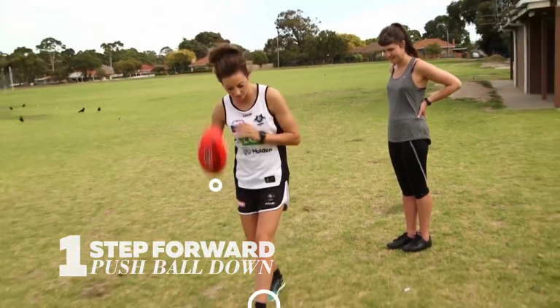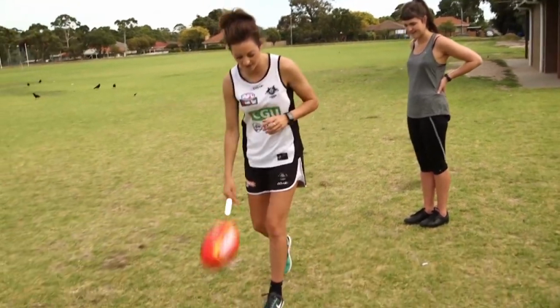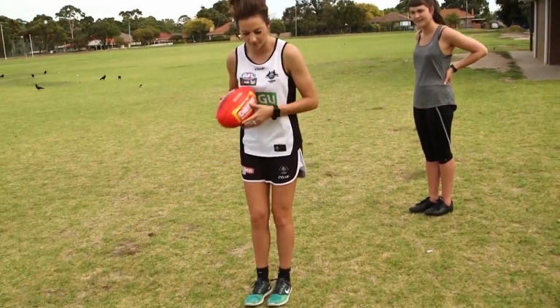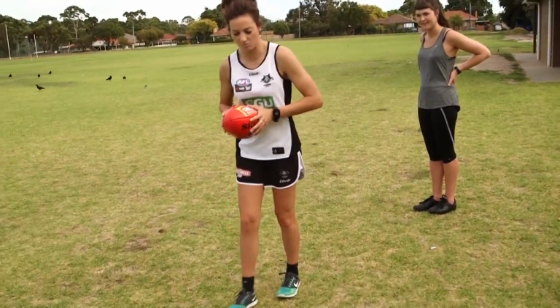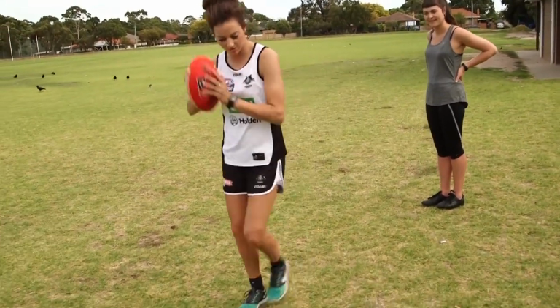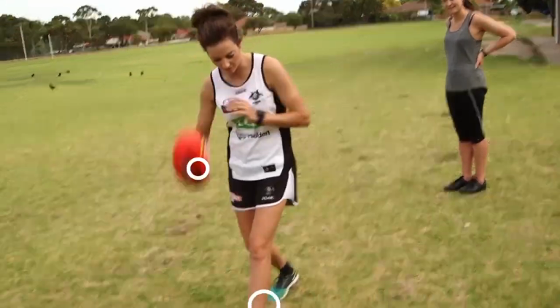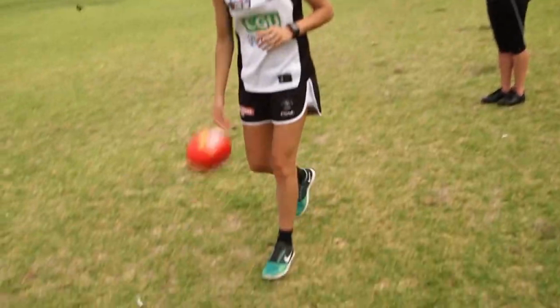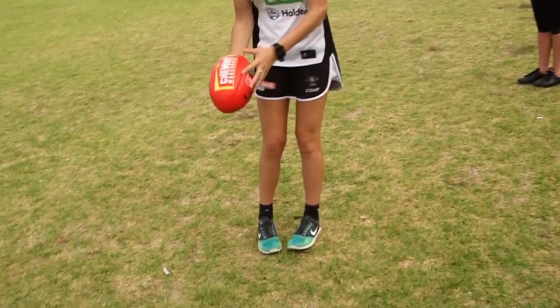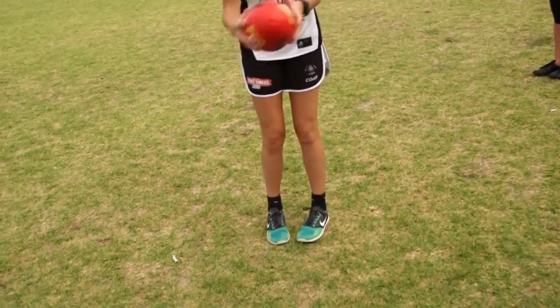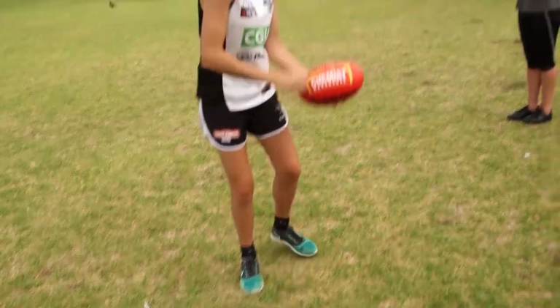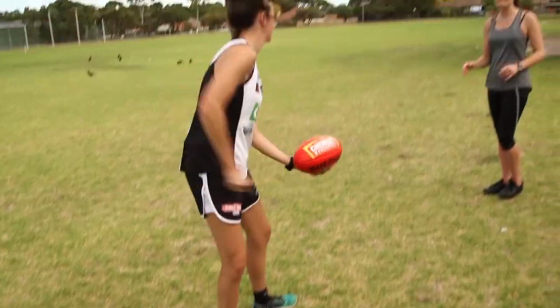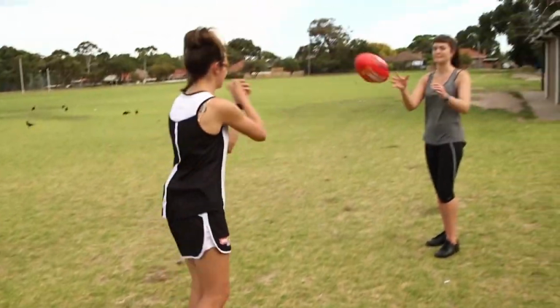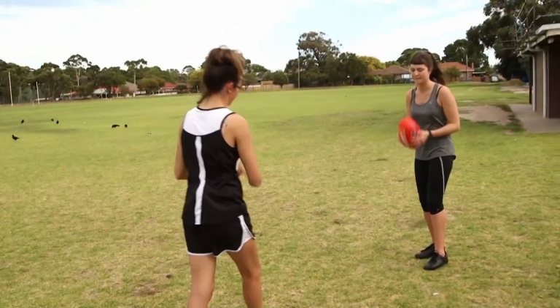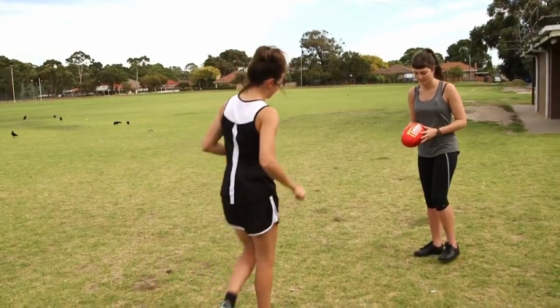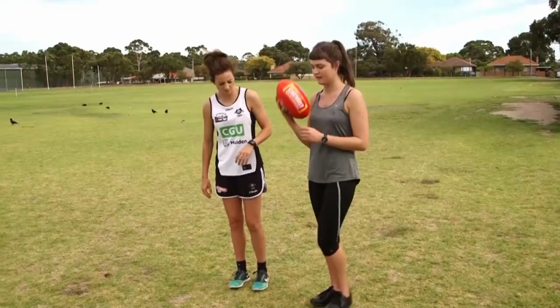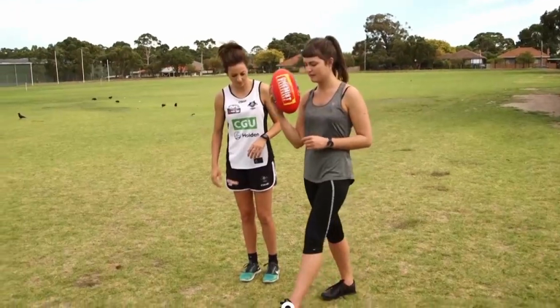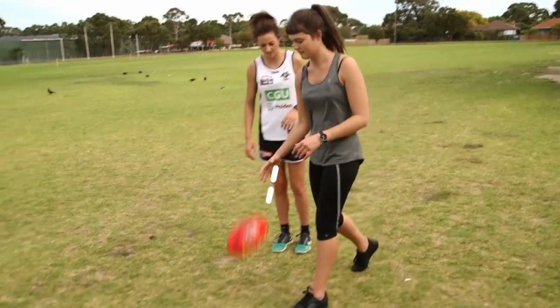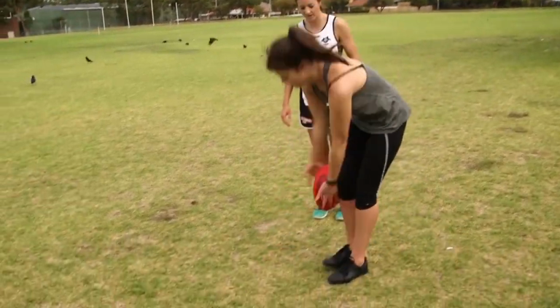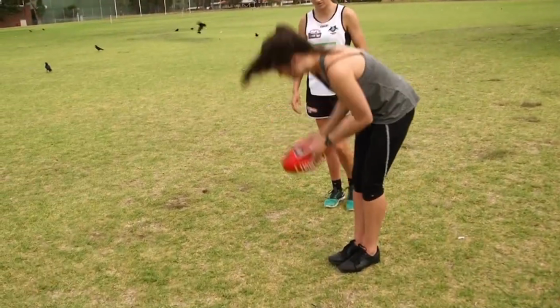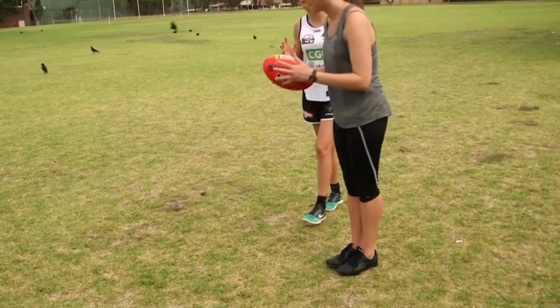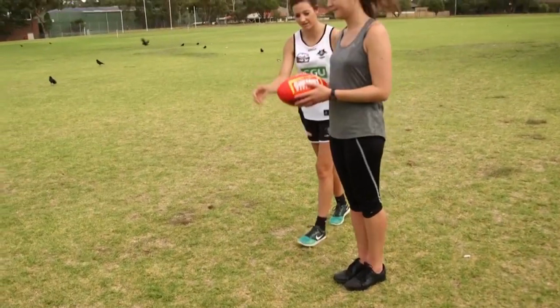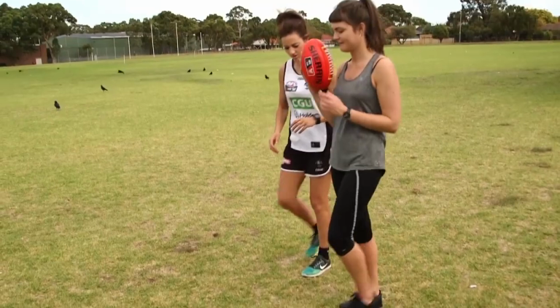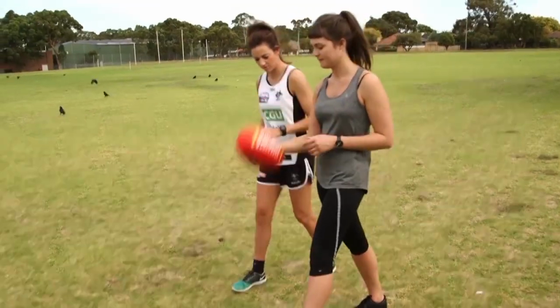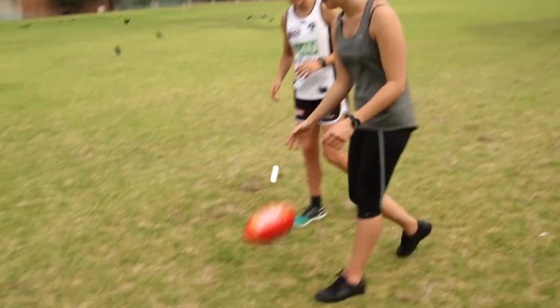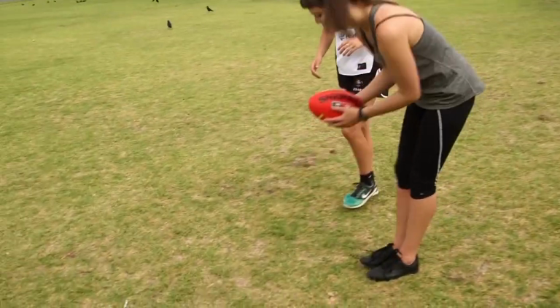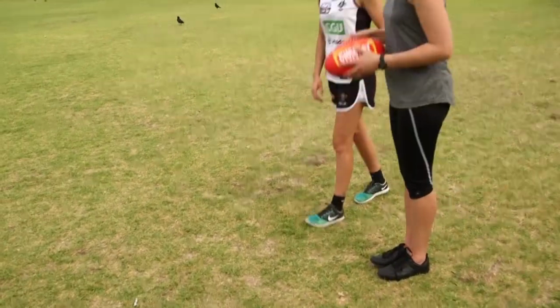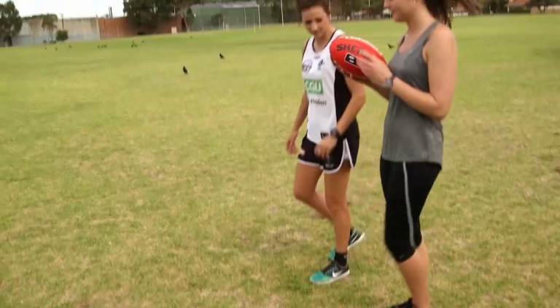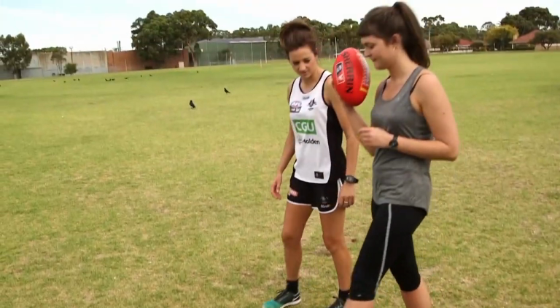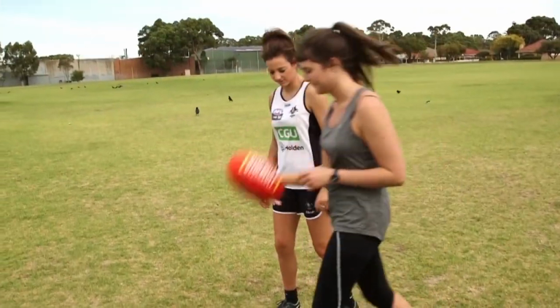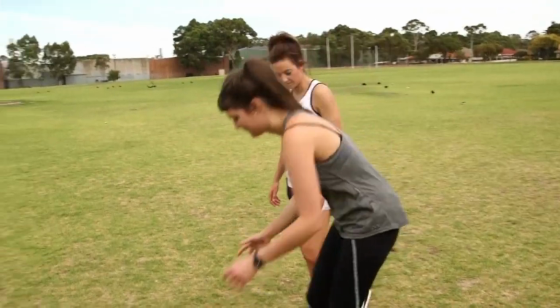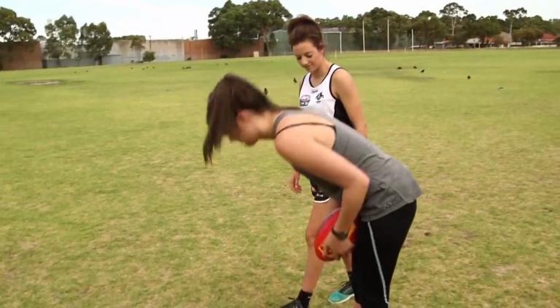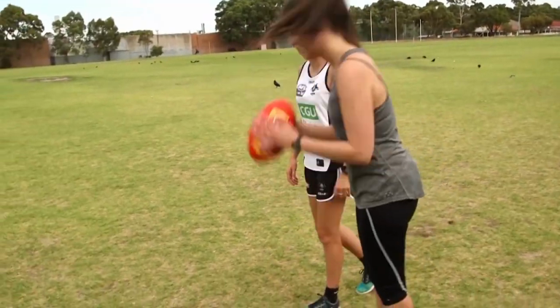So it's one, two and bounce. One, two and bounce. Forward as your step. Excellent. Still guided down. Nice. Nailed it.